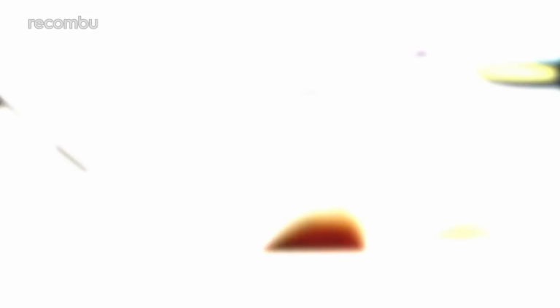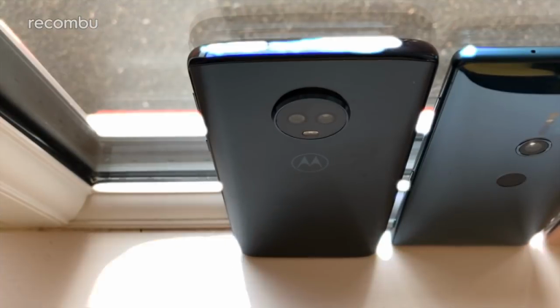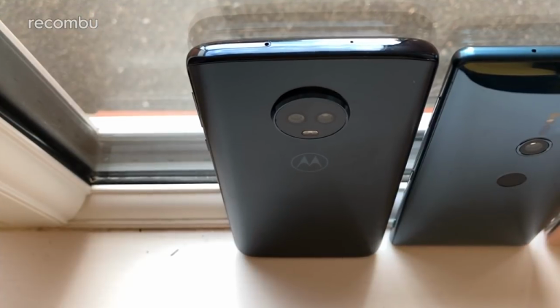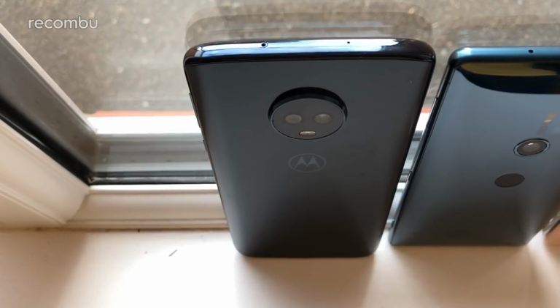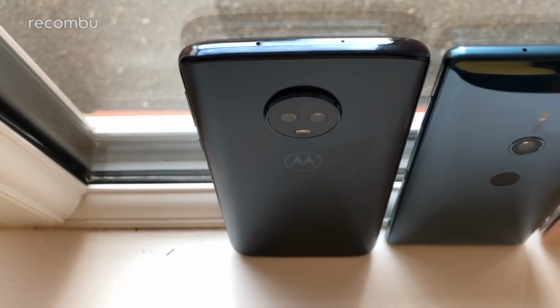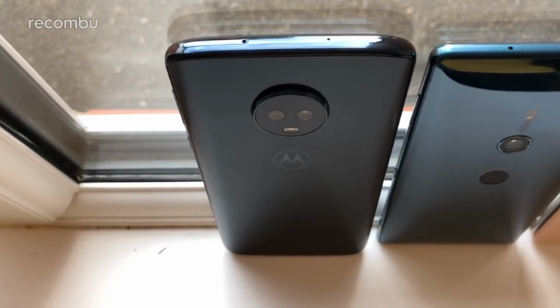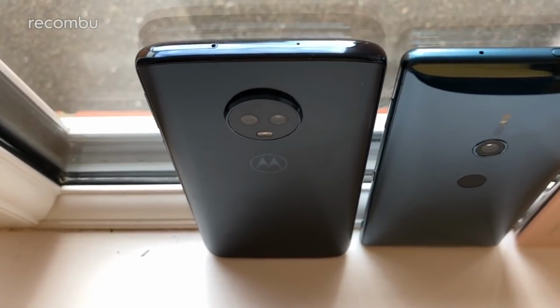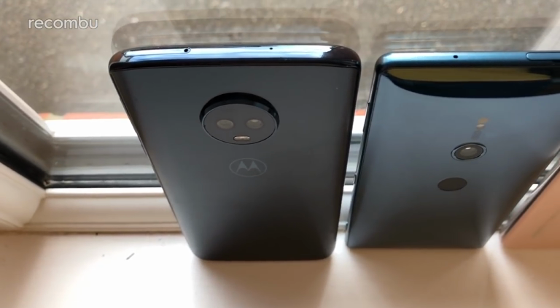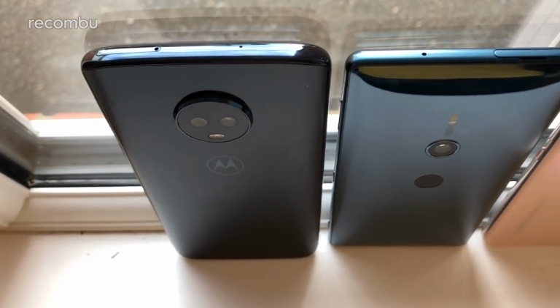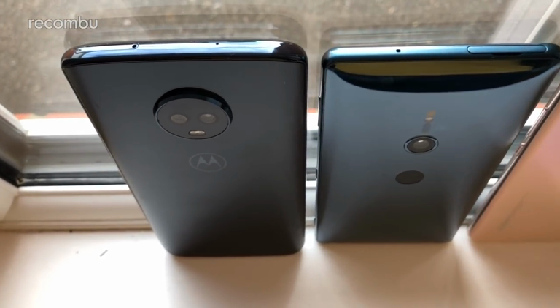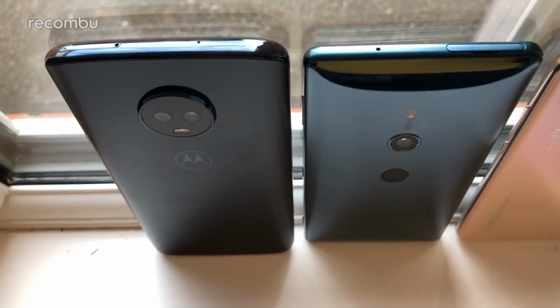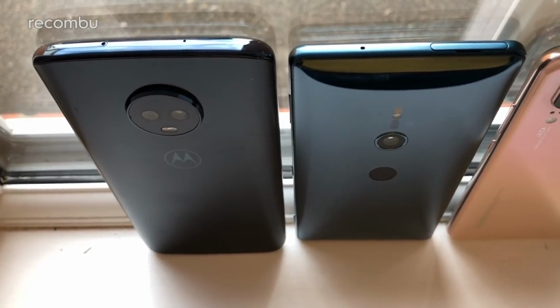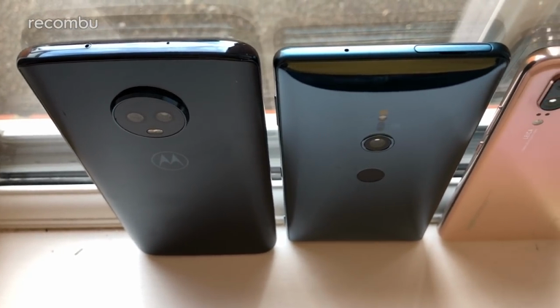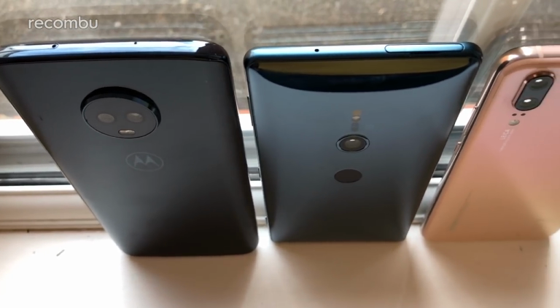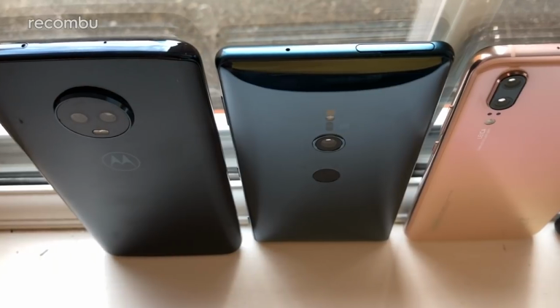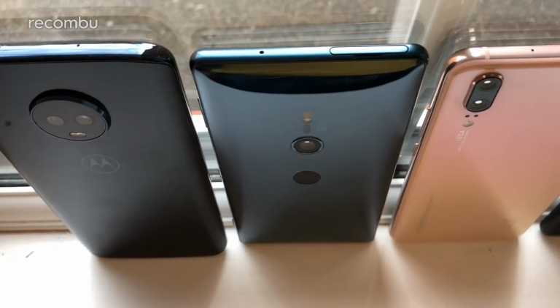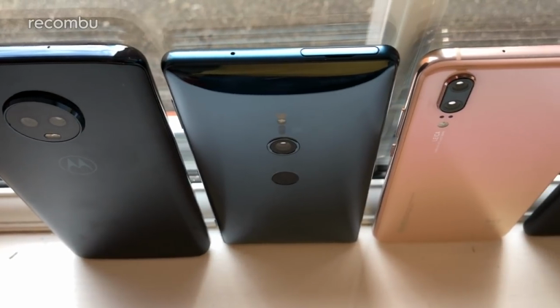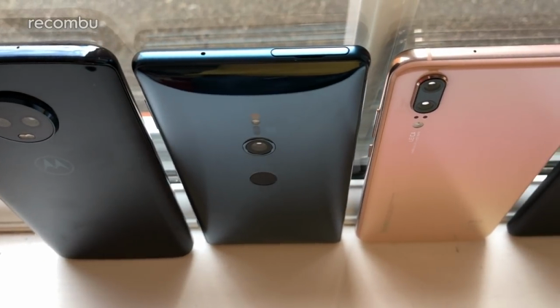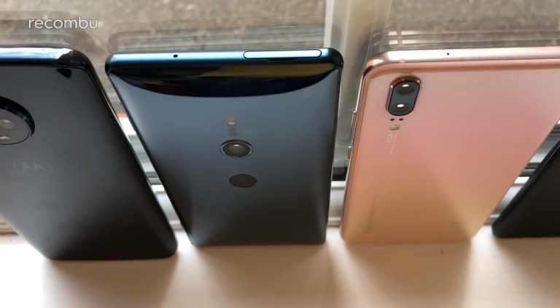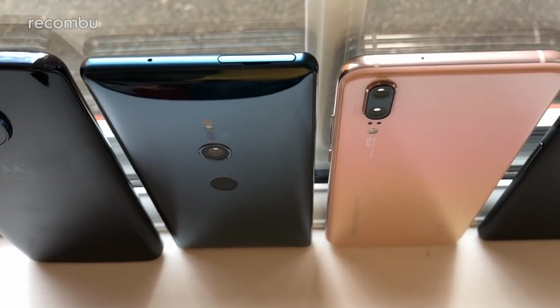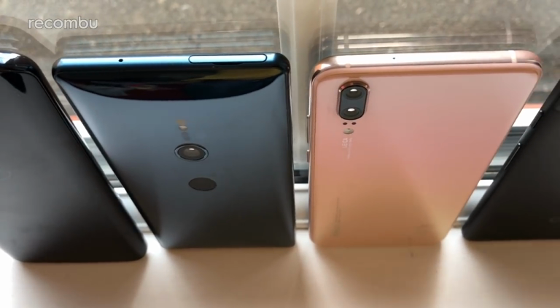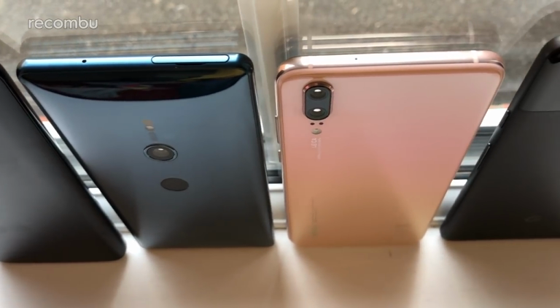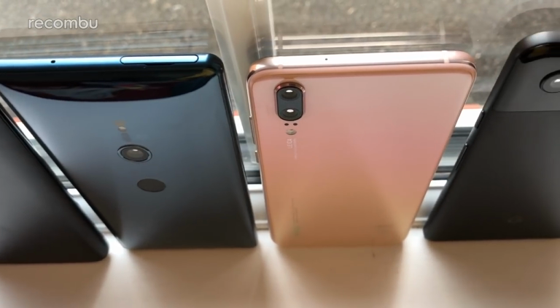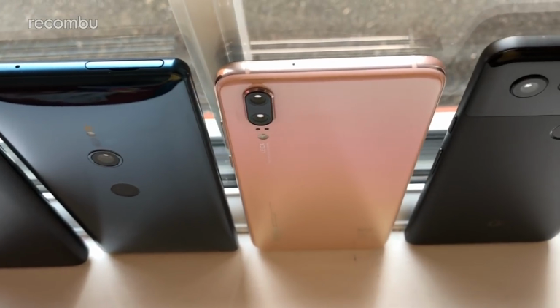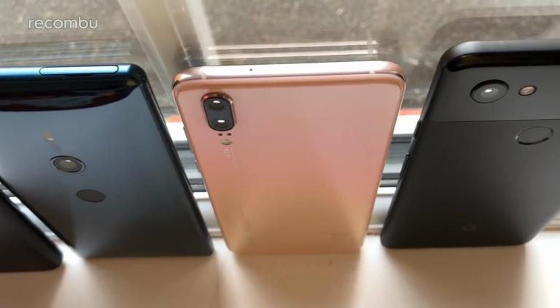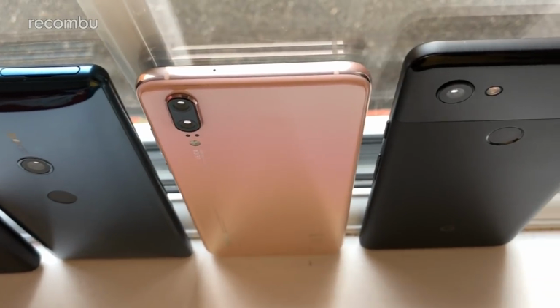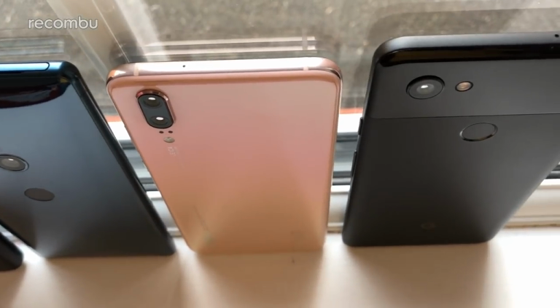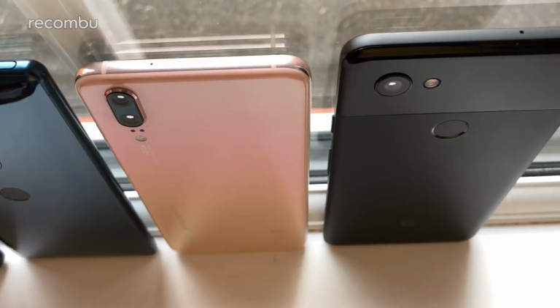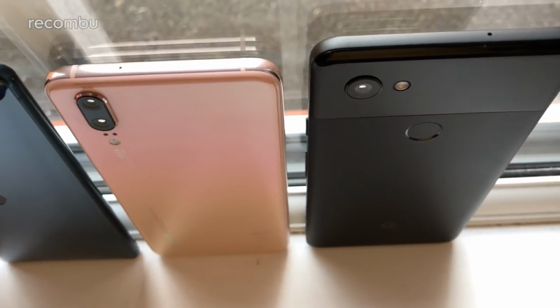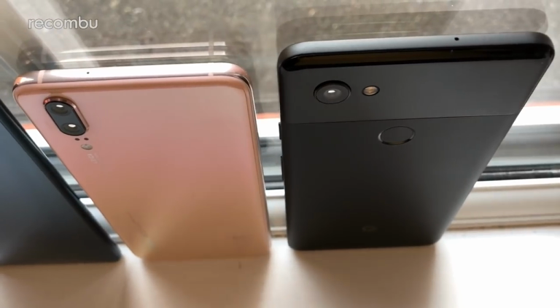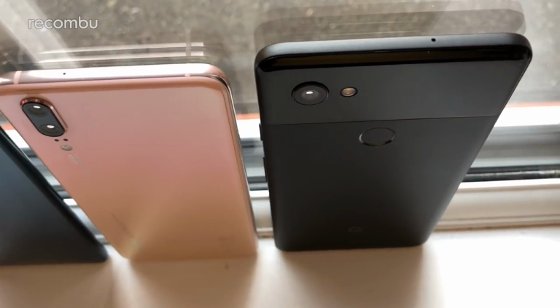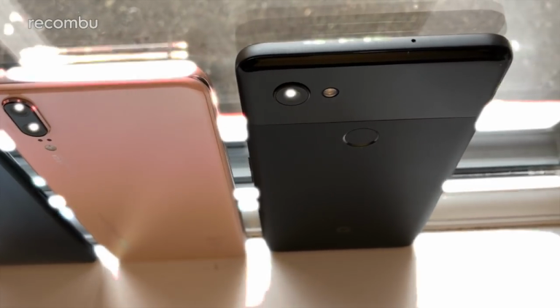For this little experiment, we decided to put the Moto G6 Plus up against three of the best Android flagships around: Sony's Xperia XZ2, Huawei's very shiny and sexy P20, and Google's mighty Pixel 2 XL.